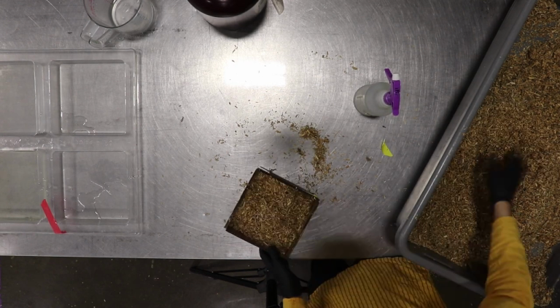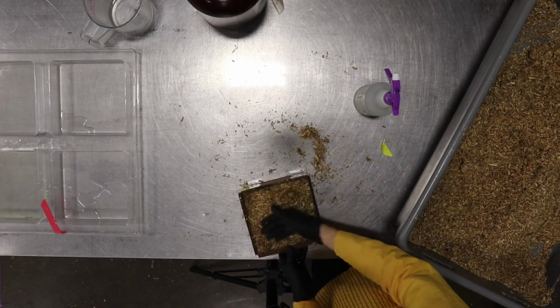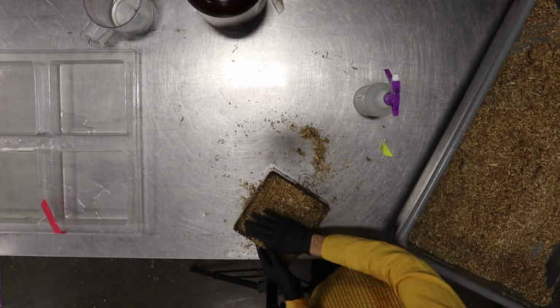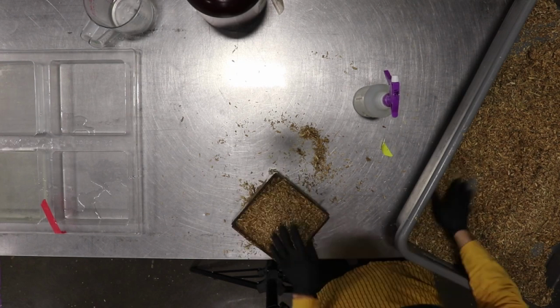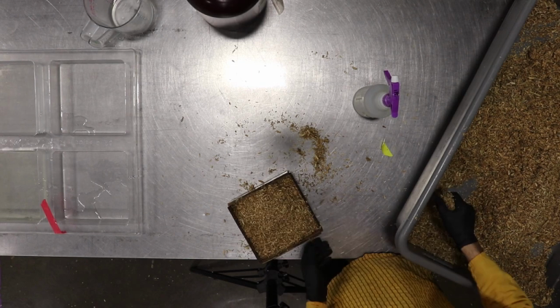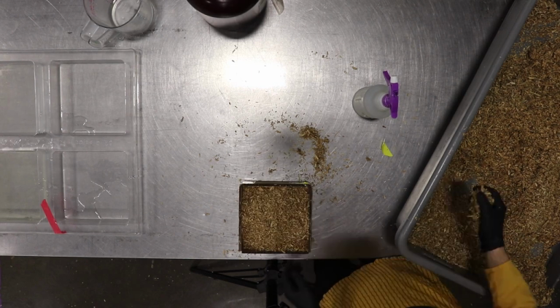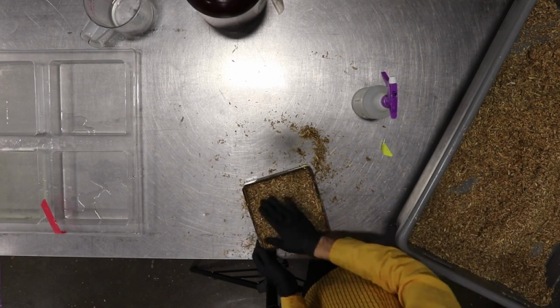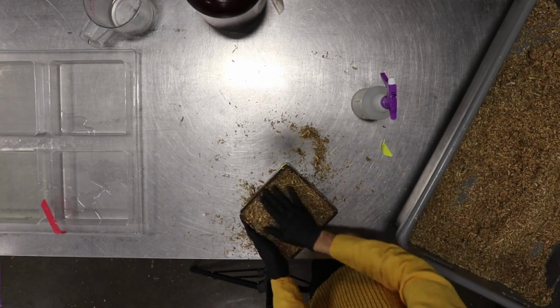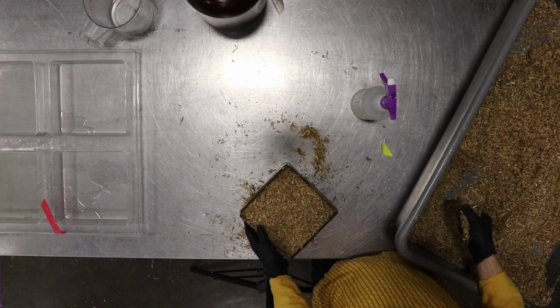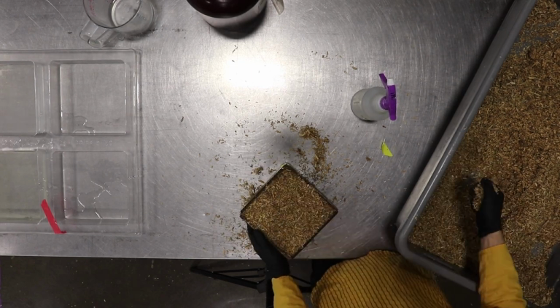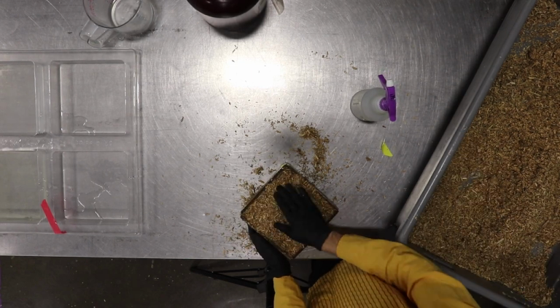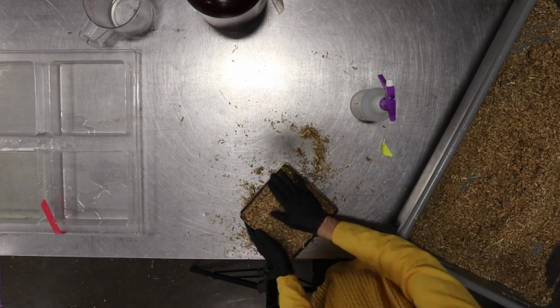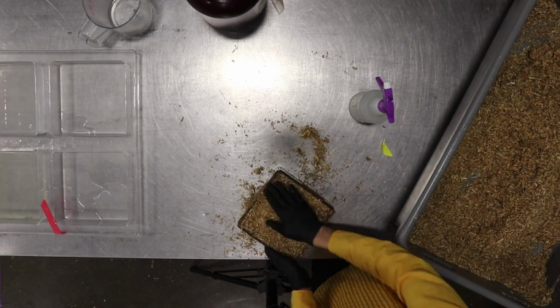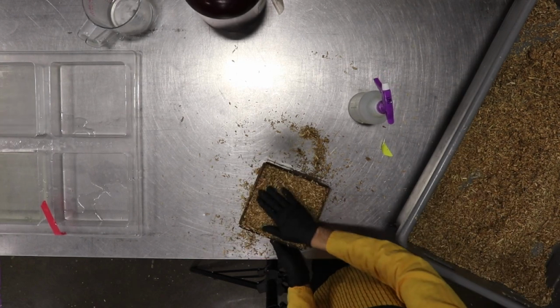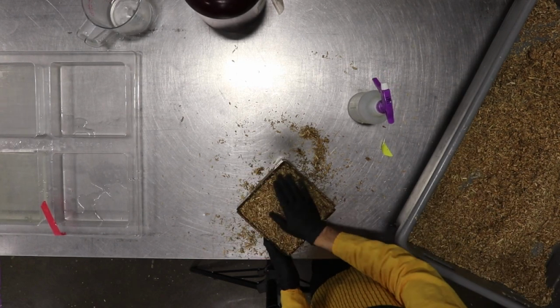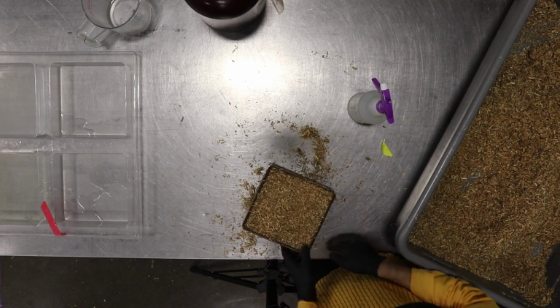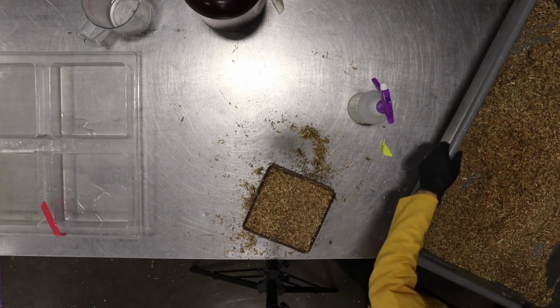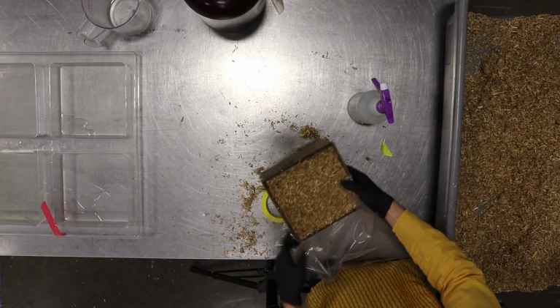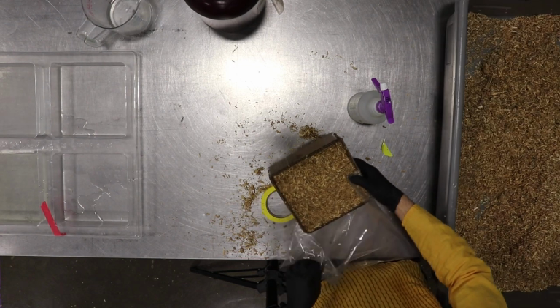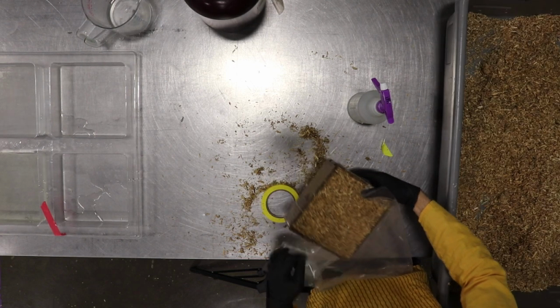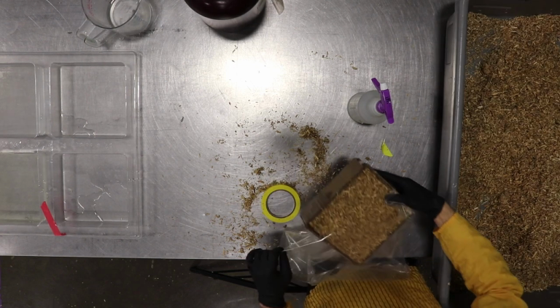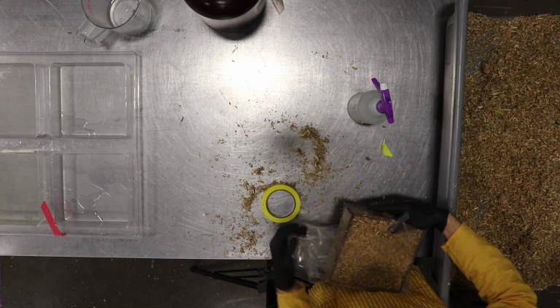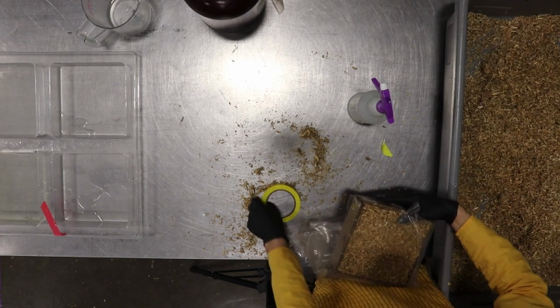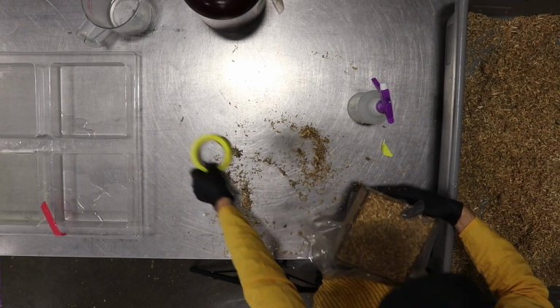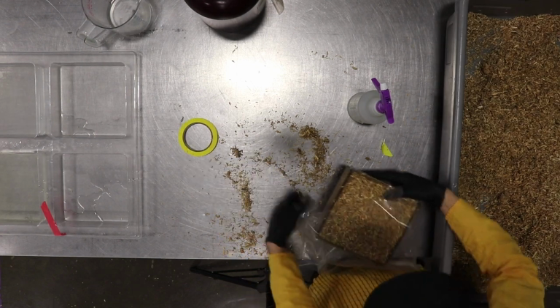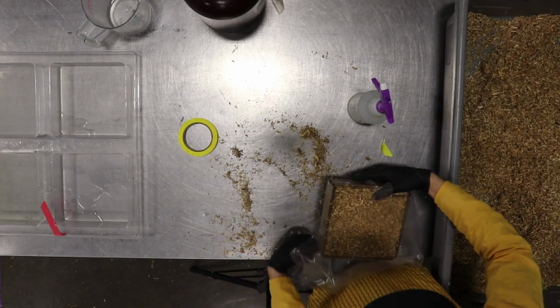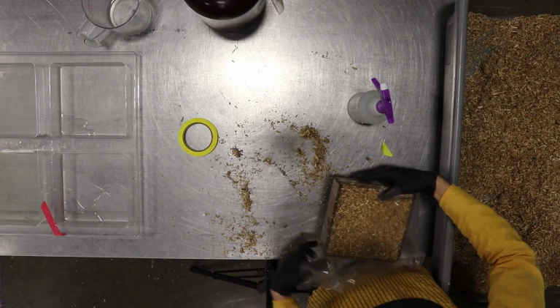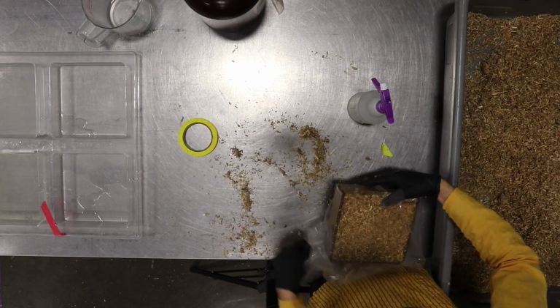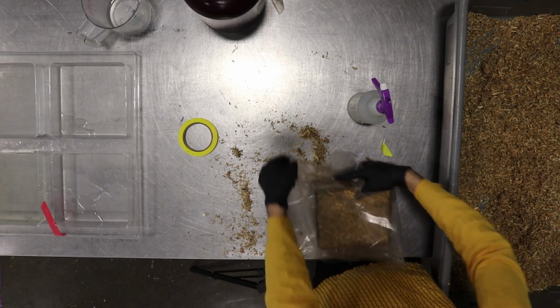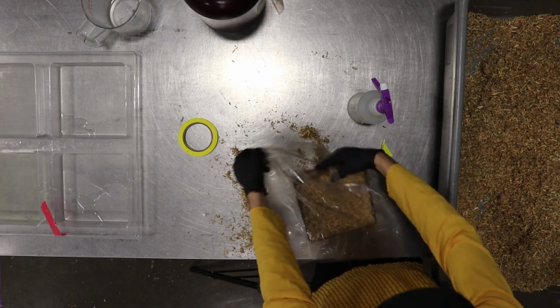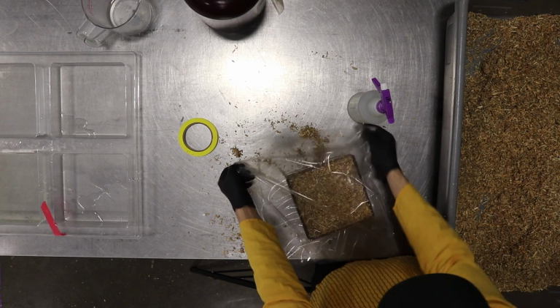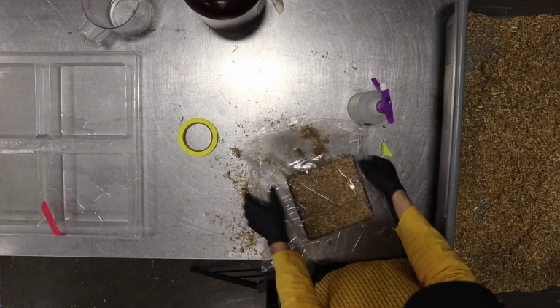Fill your growth form and seal up to grow for 4 days. After this, you'll have the option to grow for an extra 2 days to get a white fluffy outer layer.